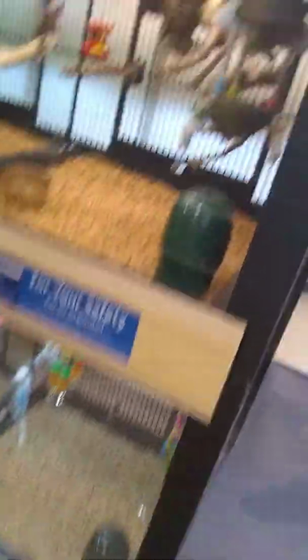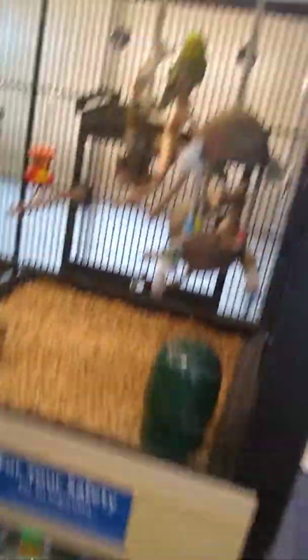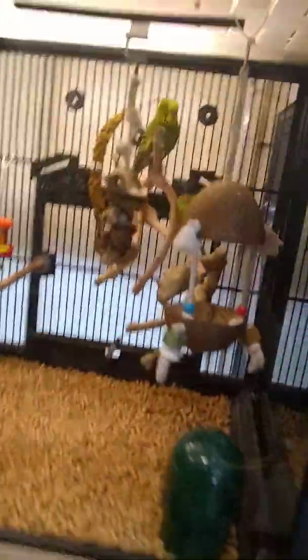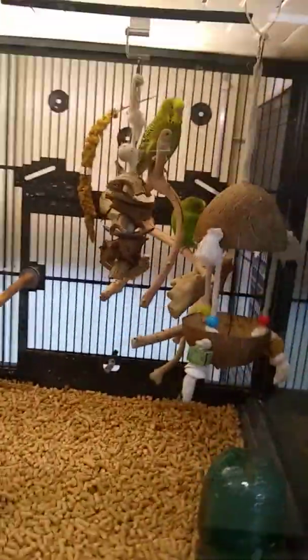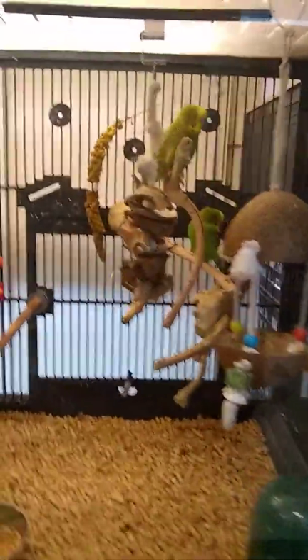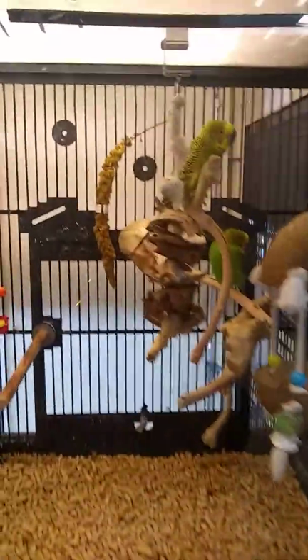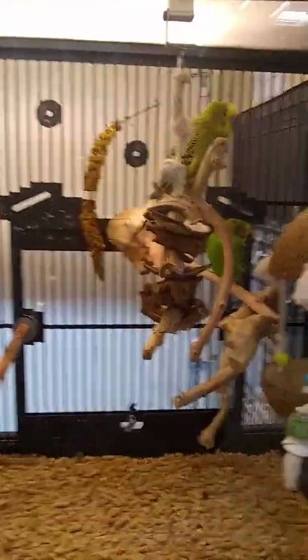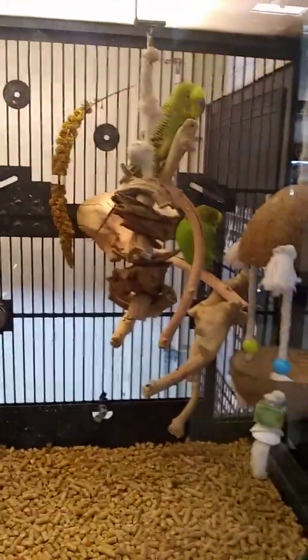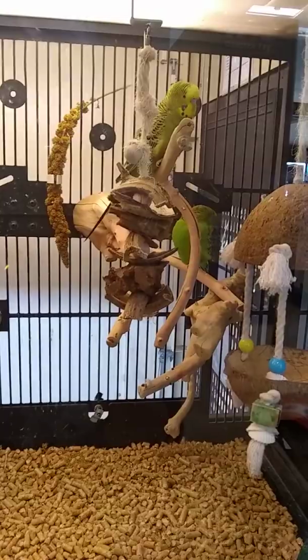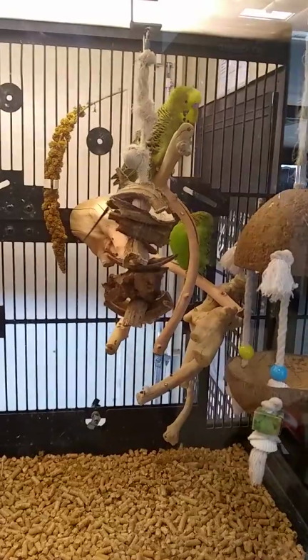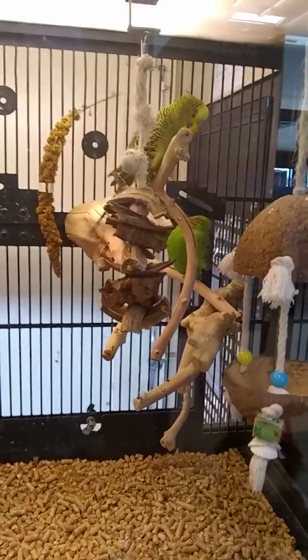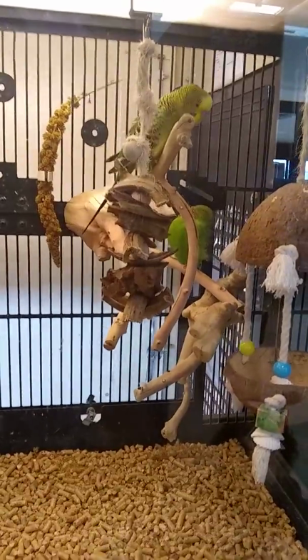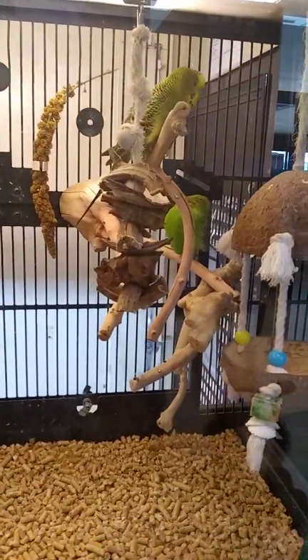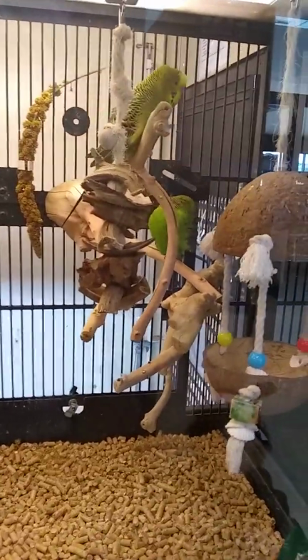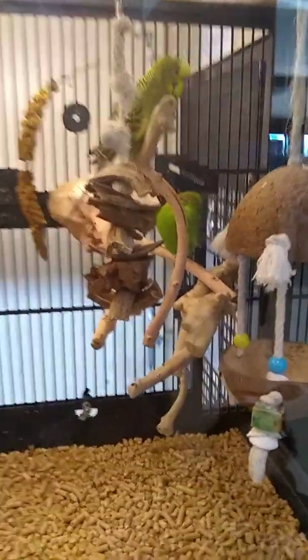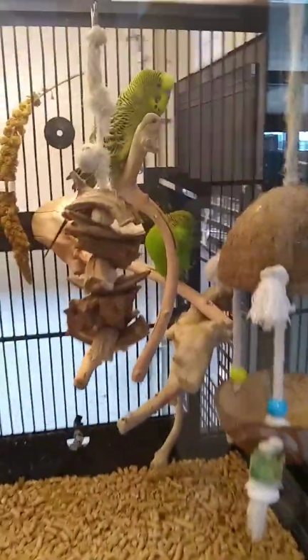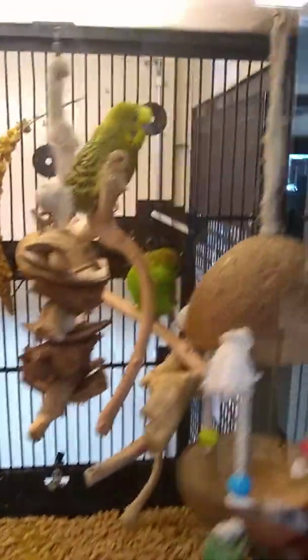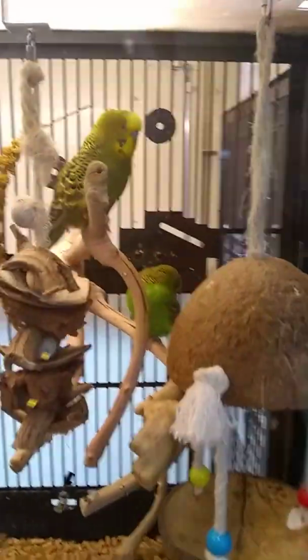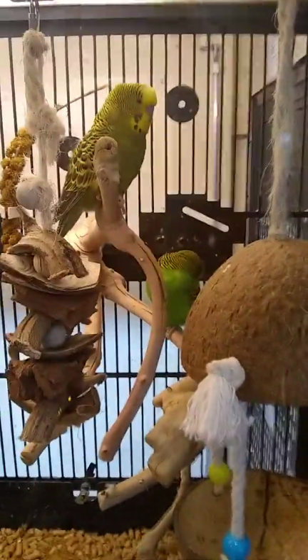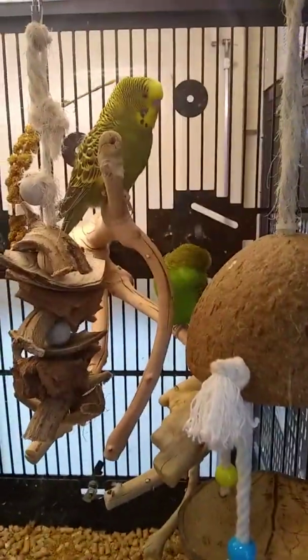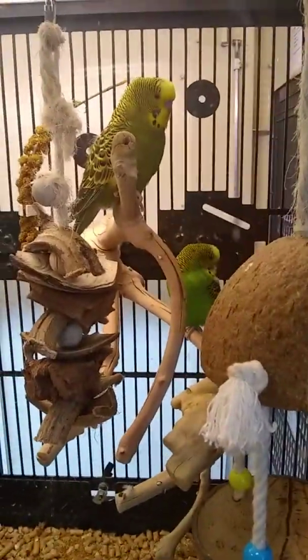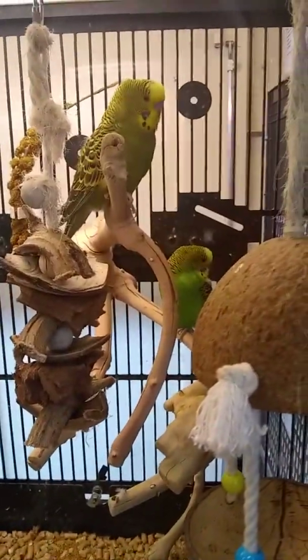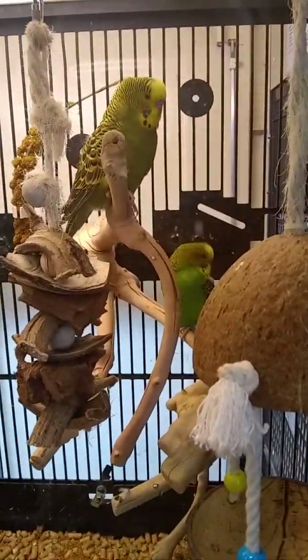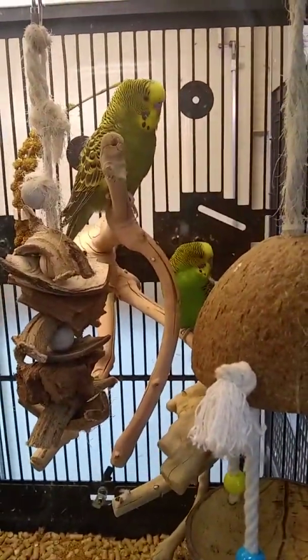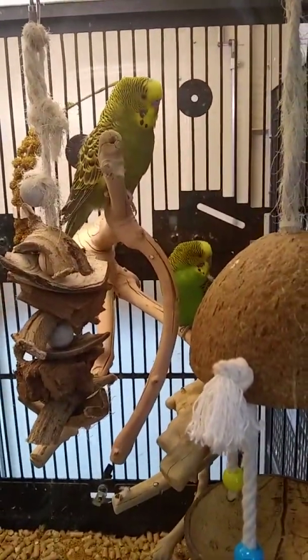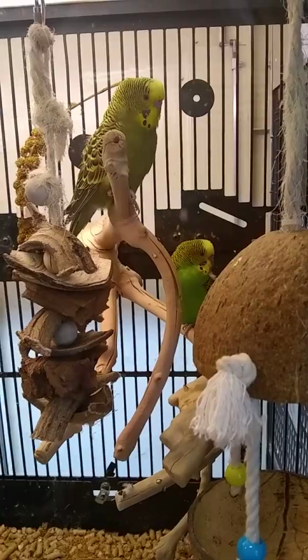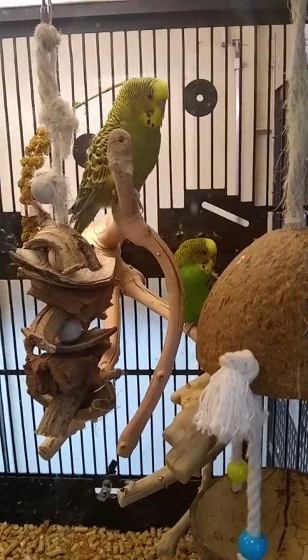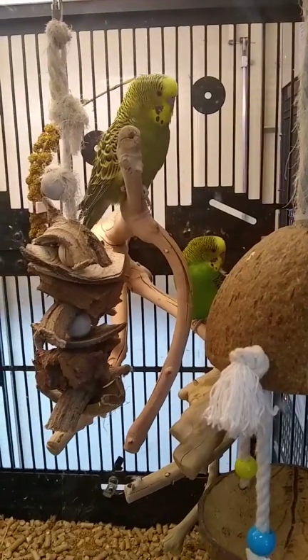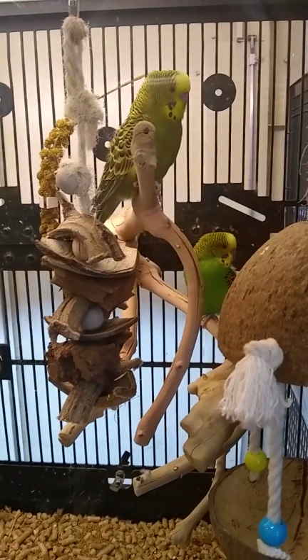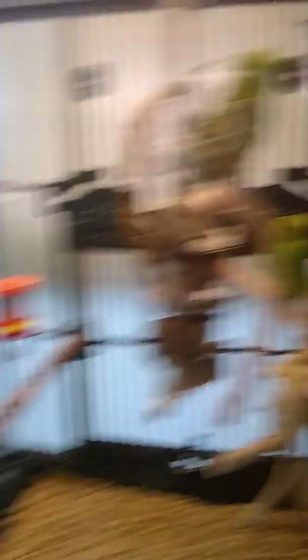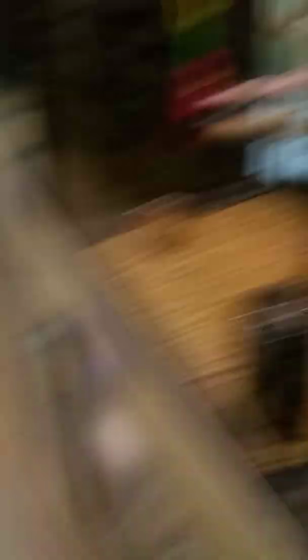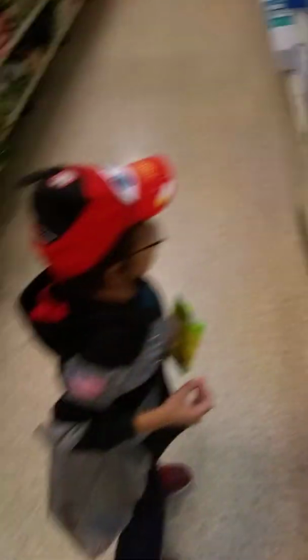Let's look at the birds. We're at PetSmart, everyone. Oh my God. We're making a YouTube video.